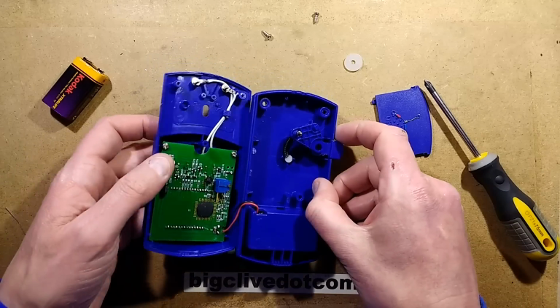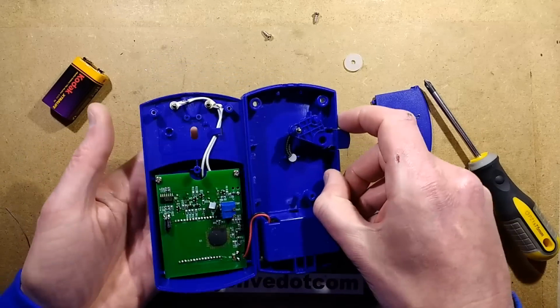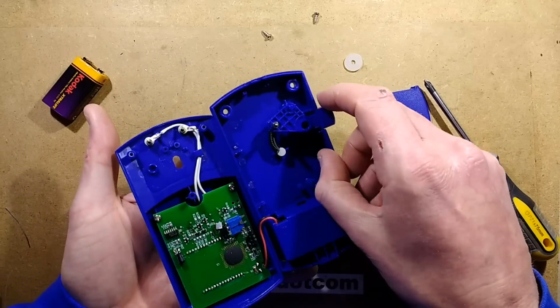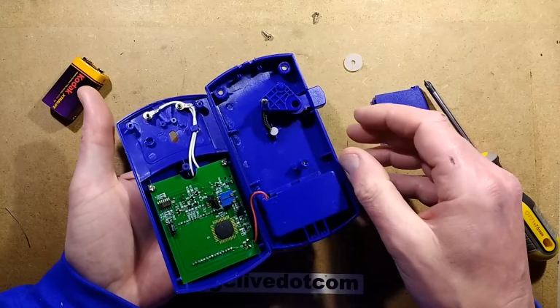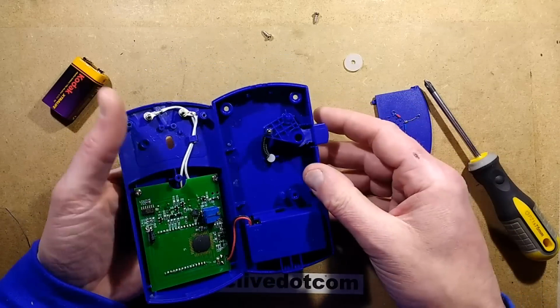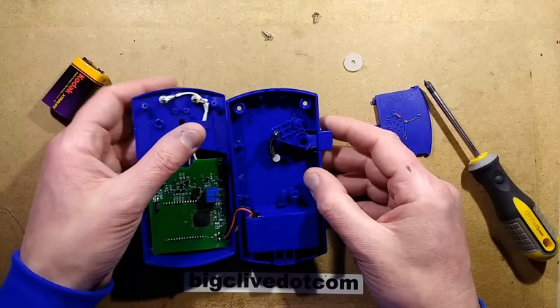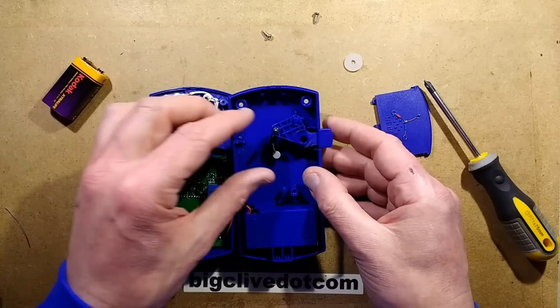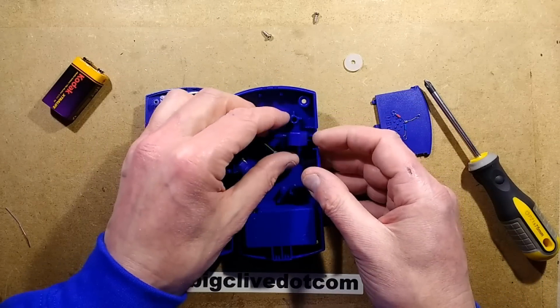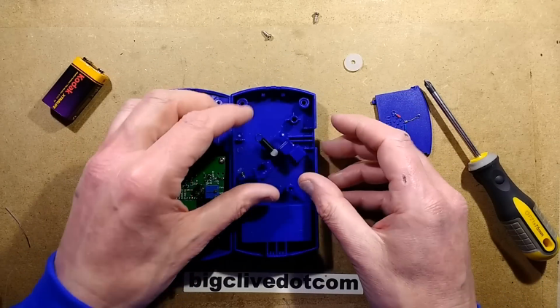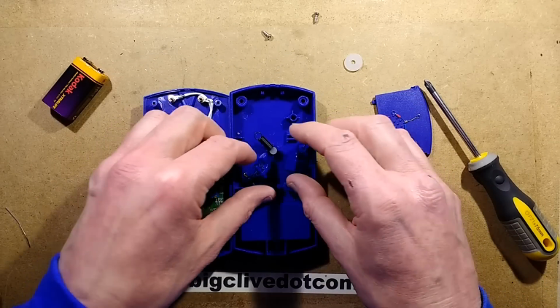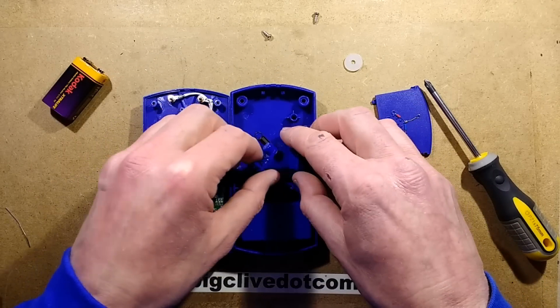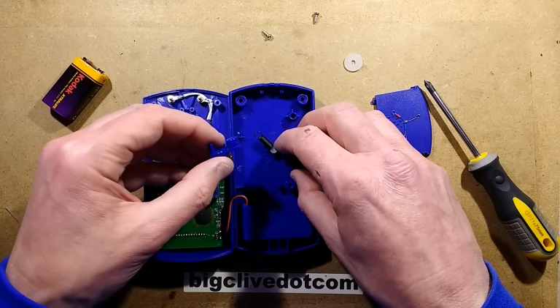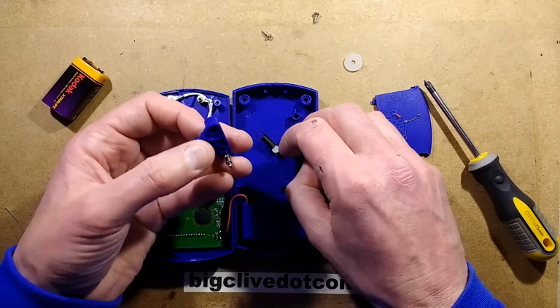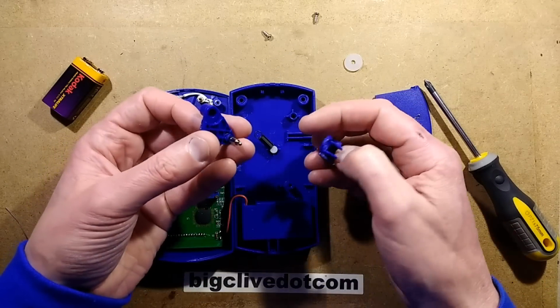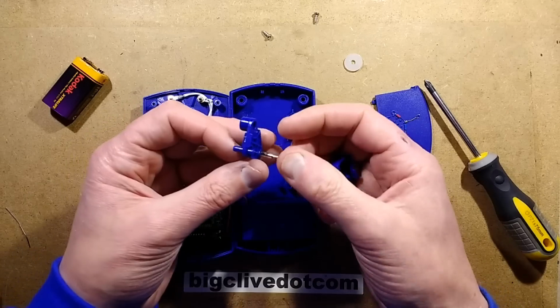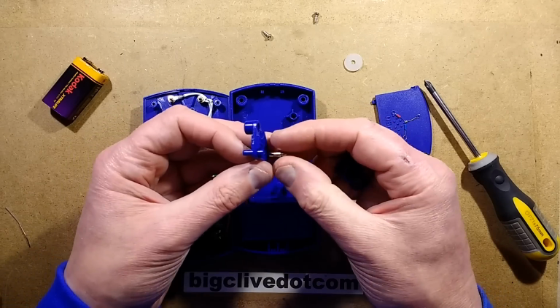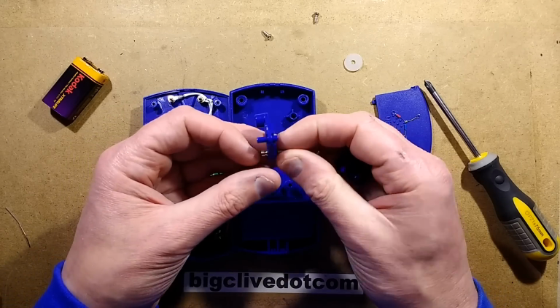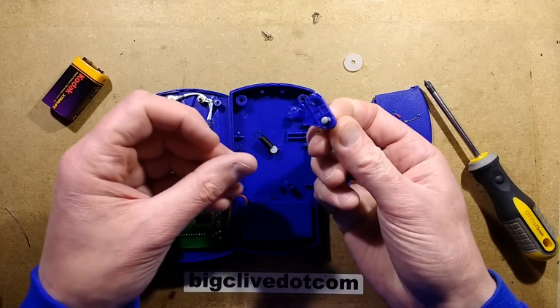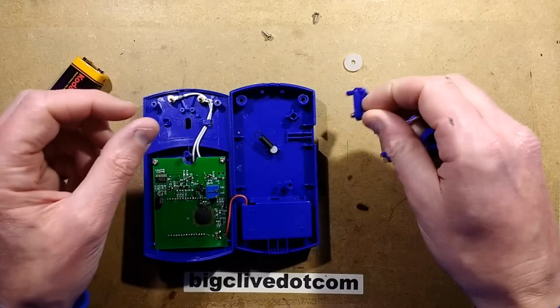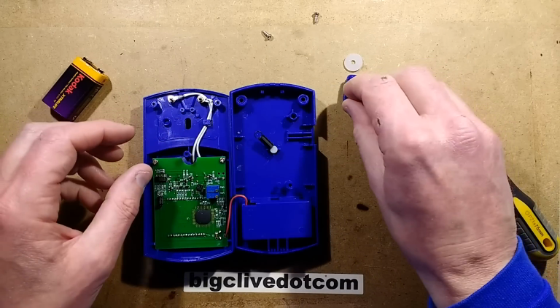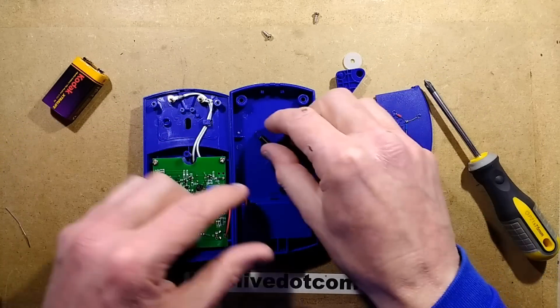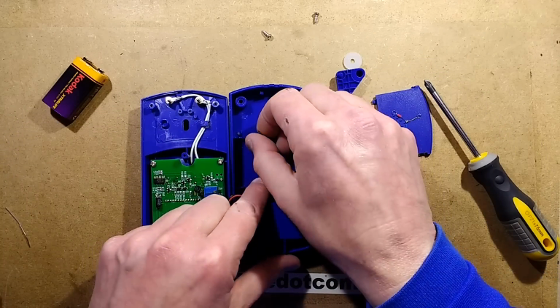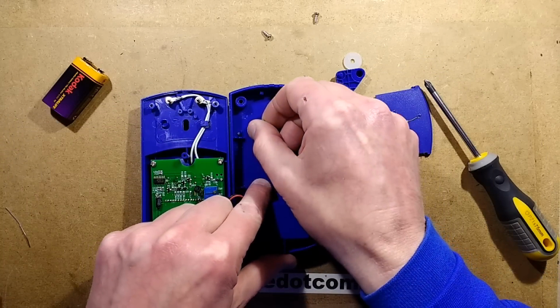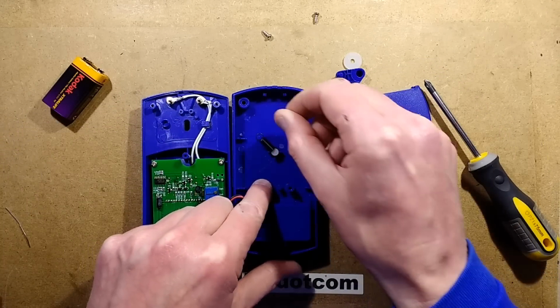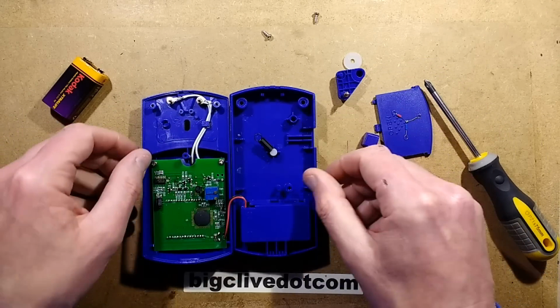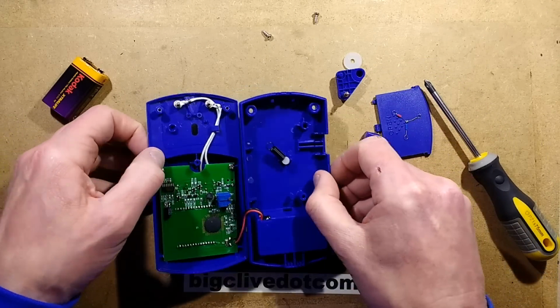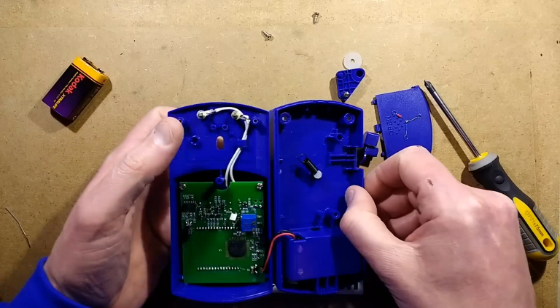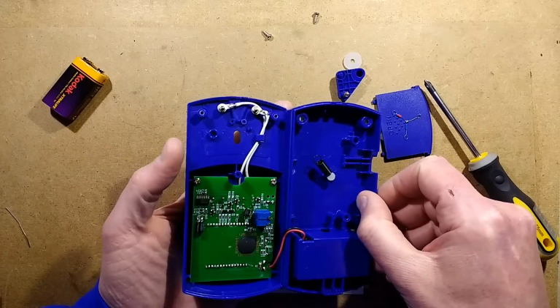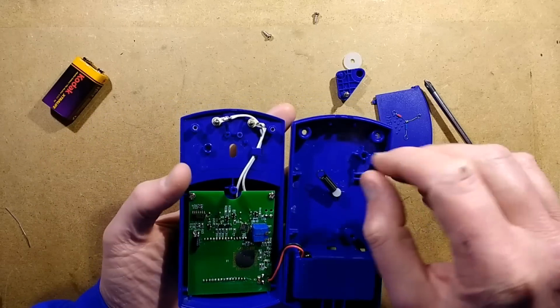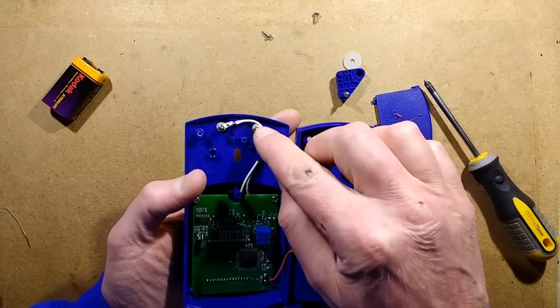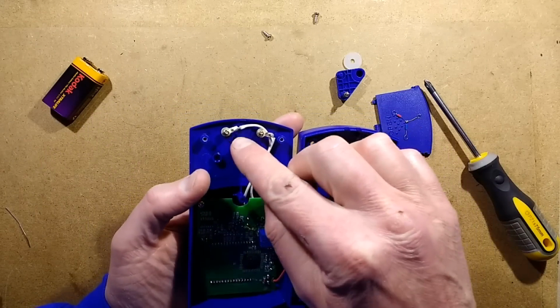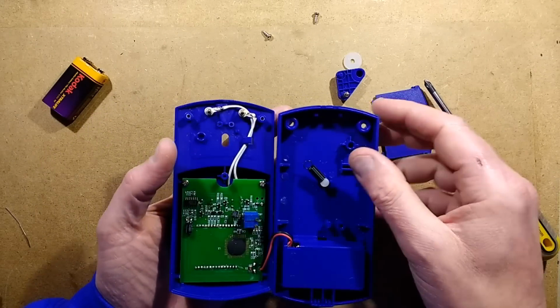Looking at the inside of this - oh, it's spring loaded. There's the tensioner for the thermocouple with its captive spring. Here are the leads going out to the thermocouple section.